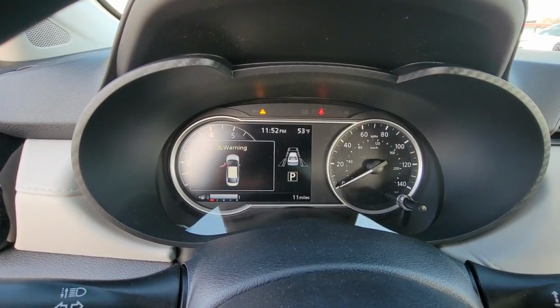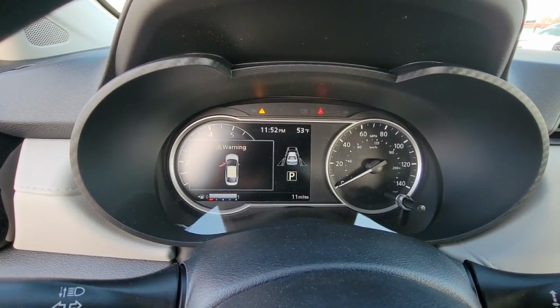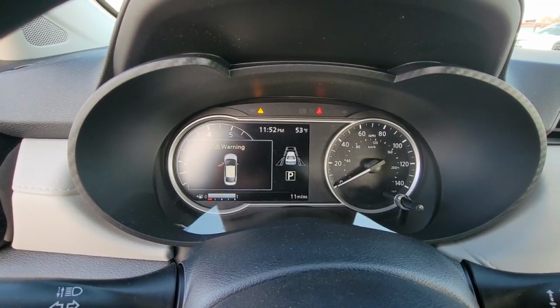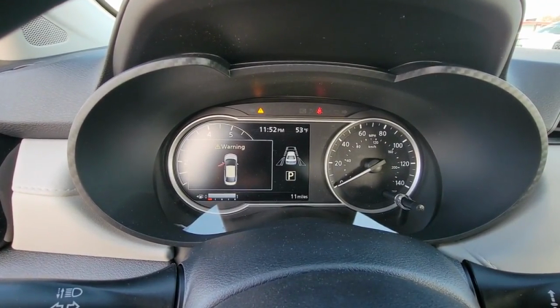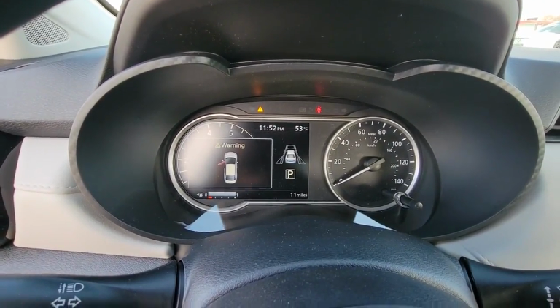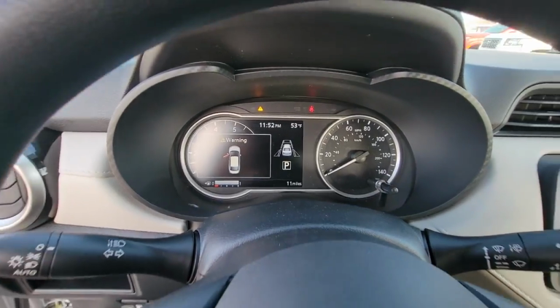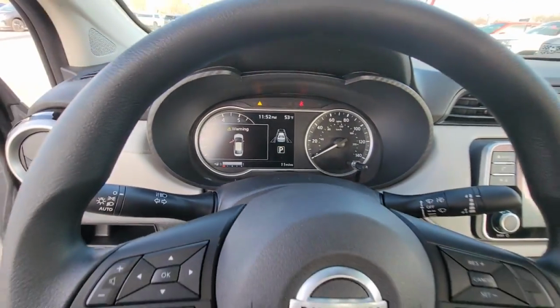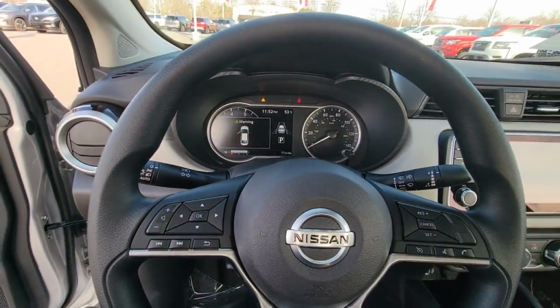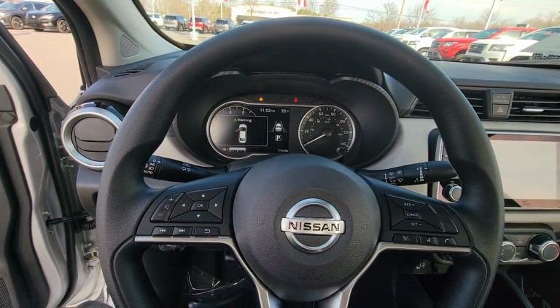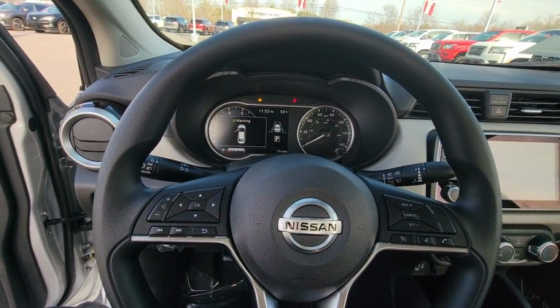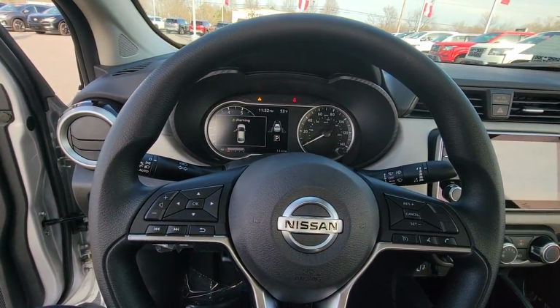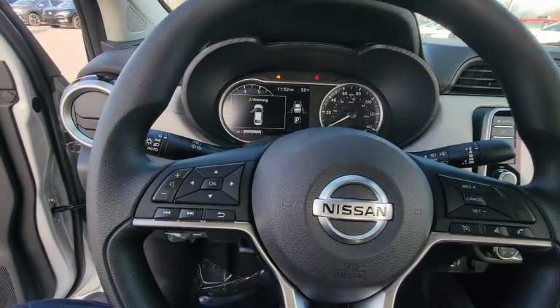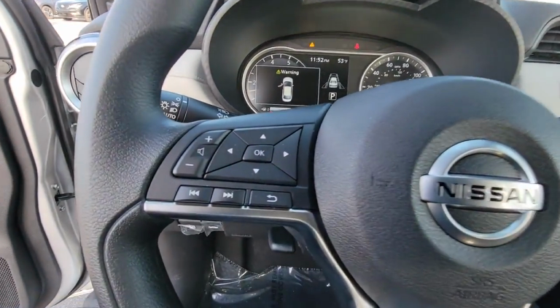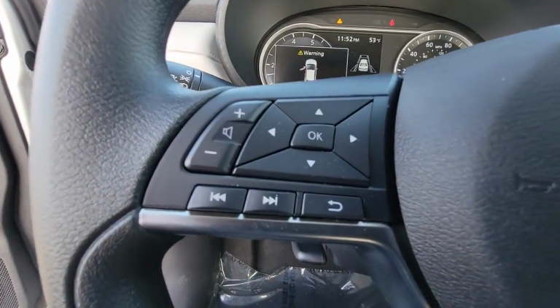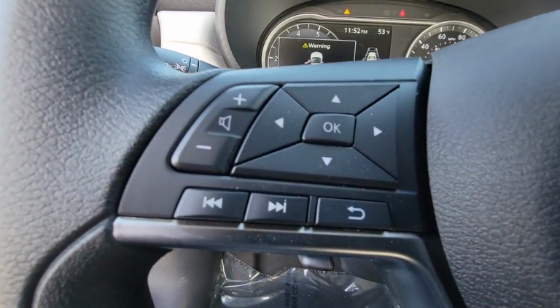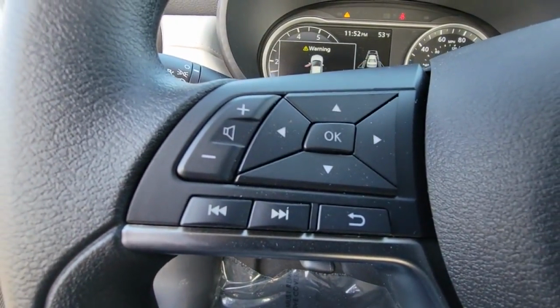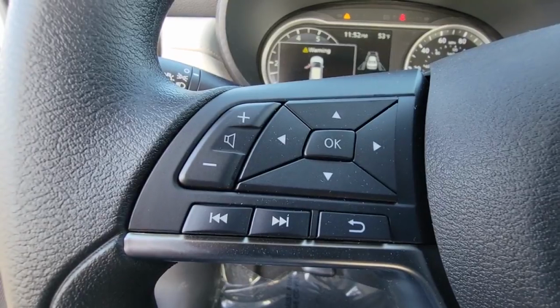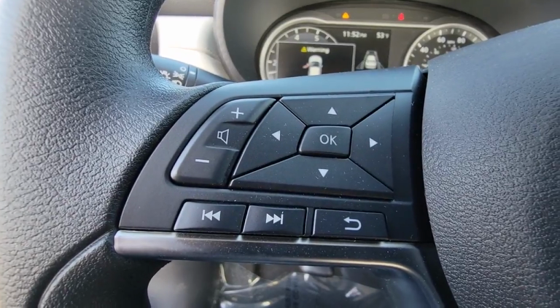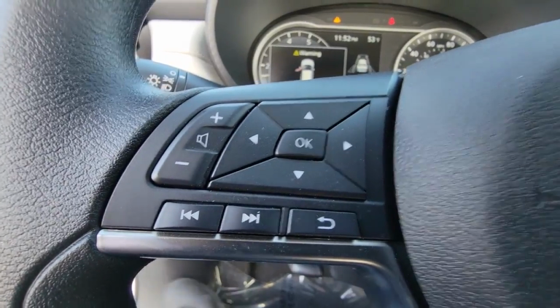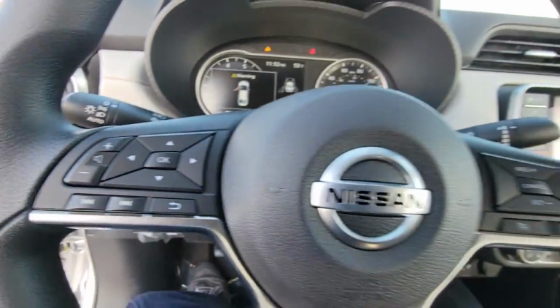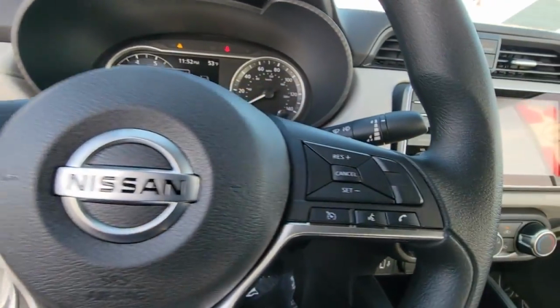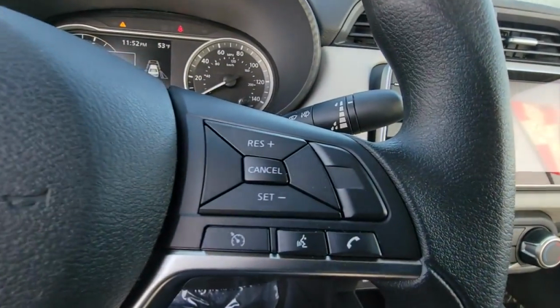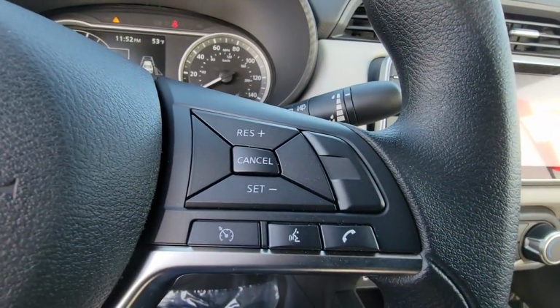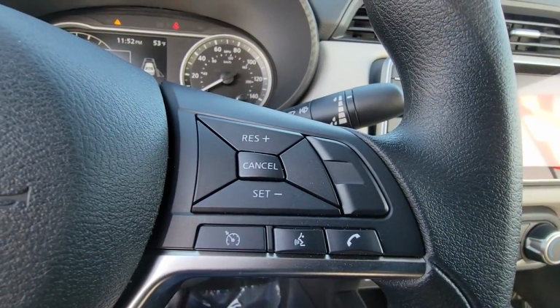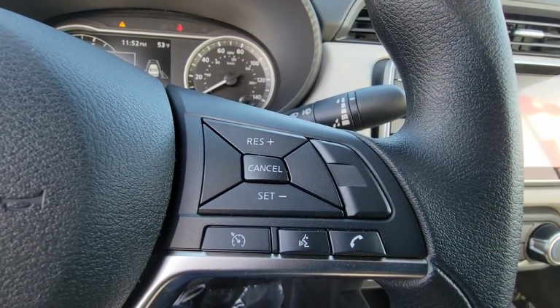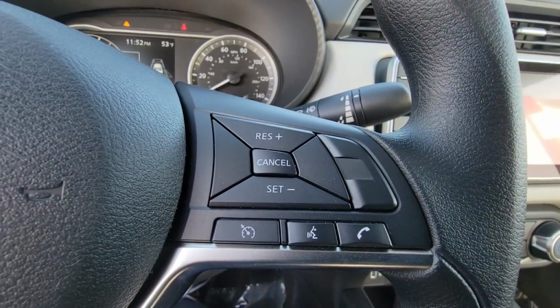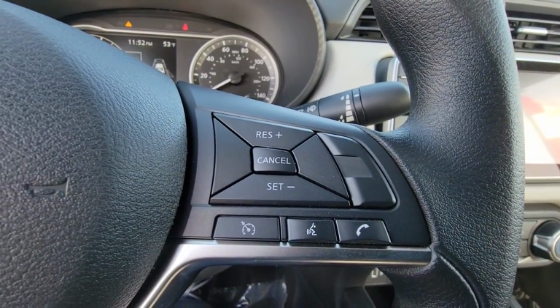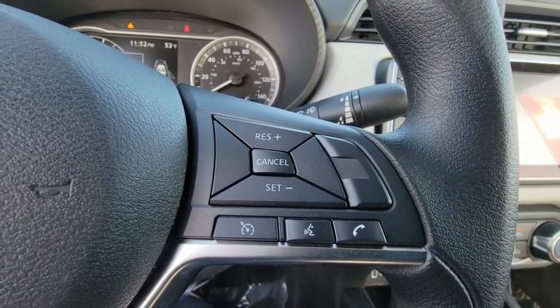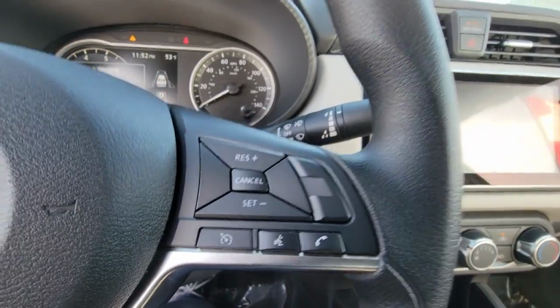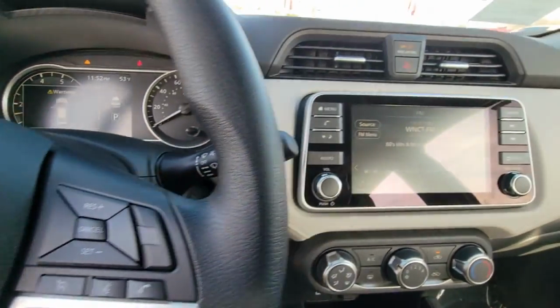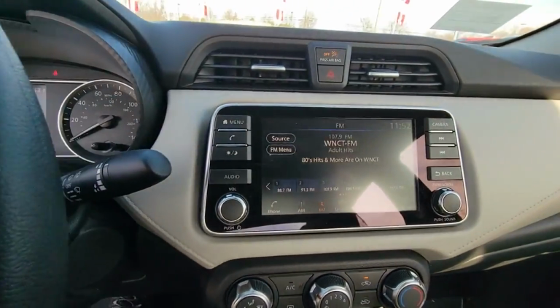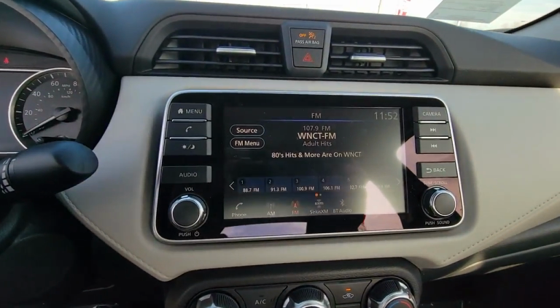Keyless entry, heated mirrors, satellite radio, aluminum wheels, blind spot monitor, electronic stability control, steering wheel audio controls, alarm, intermittent wipers, traction control.